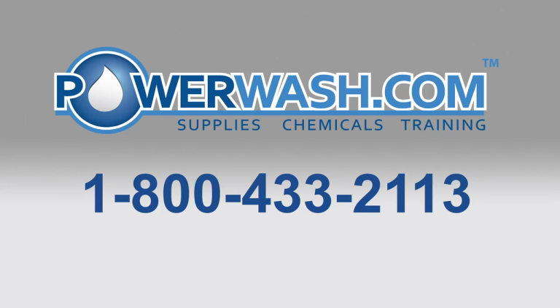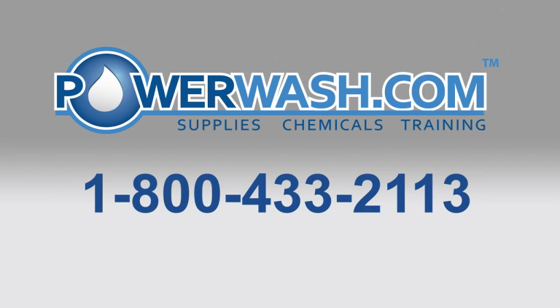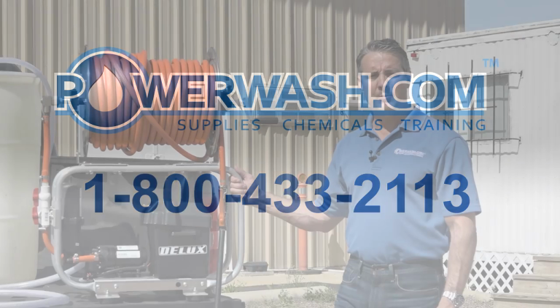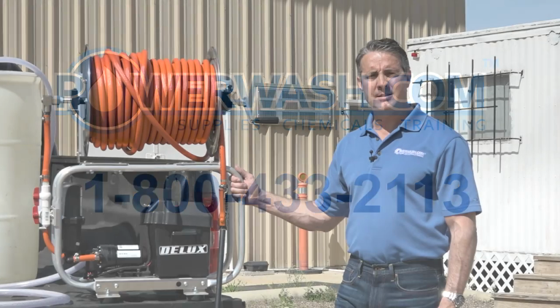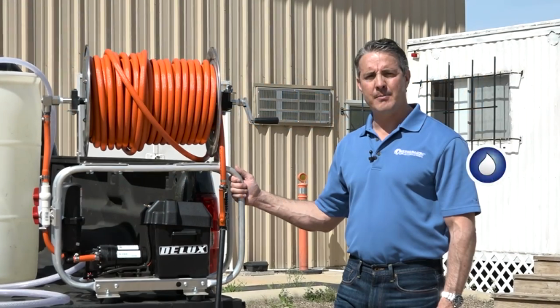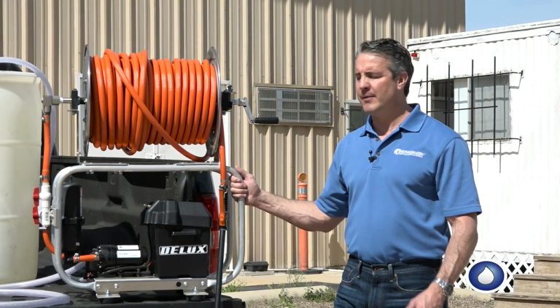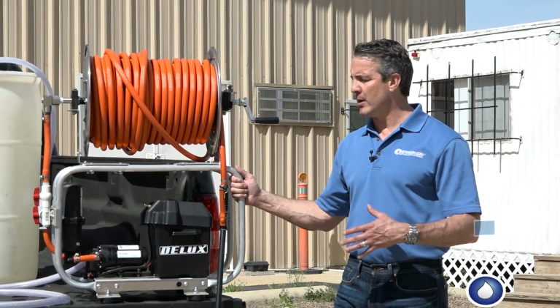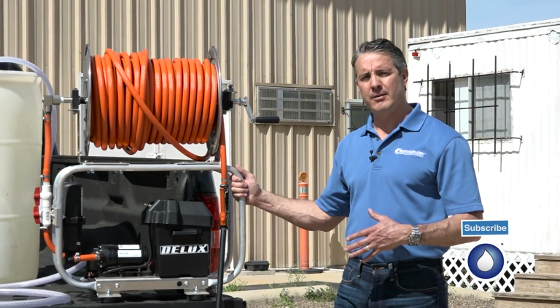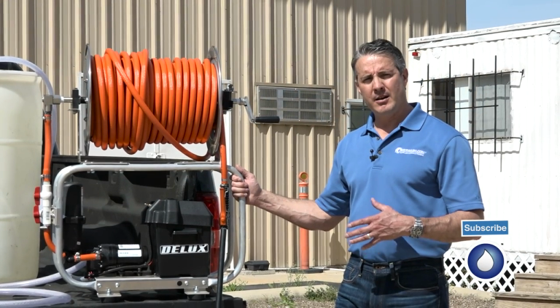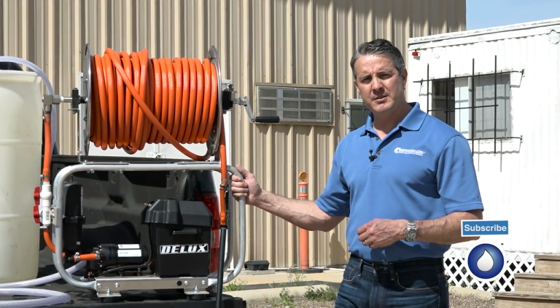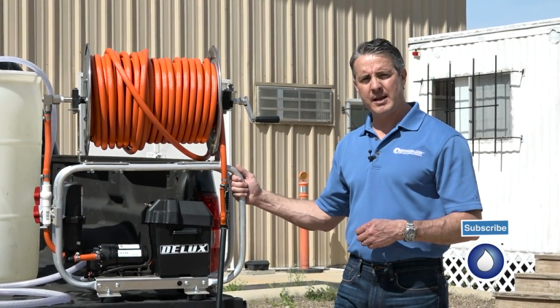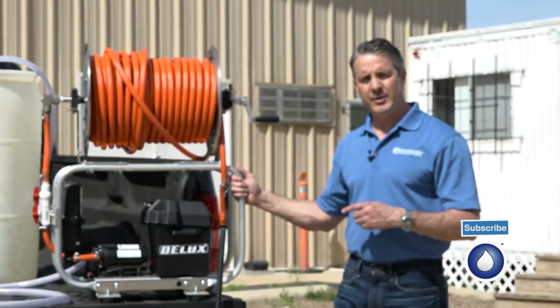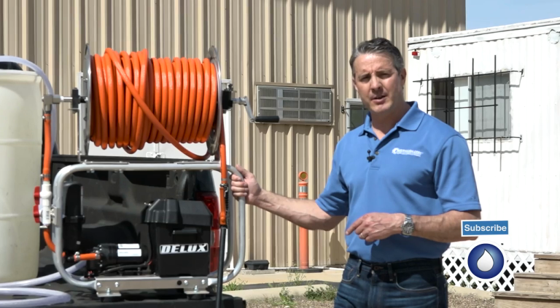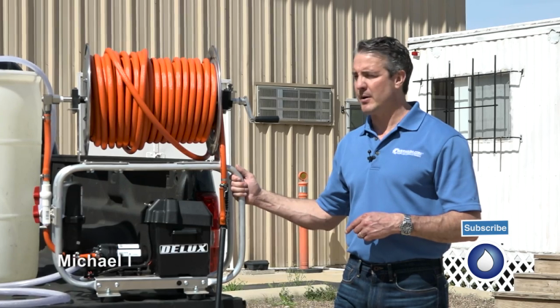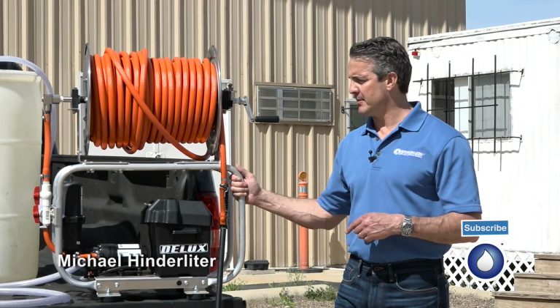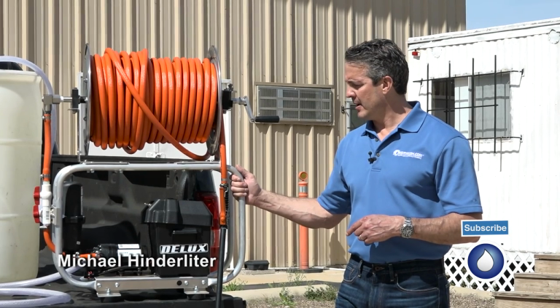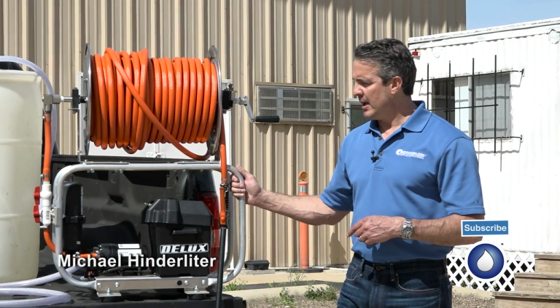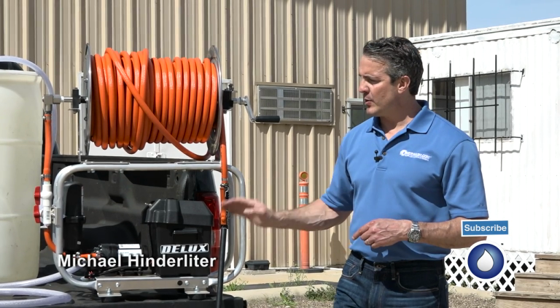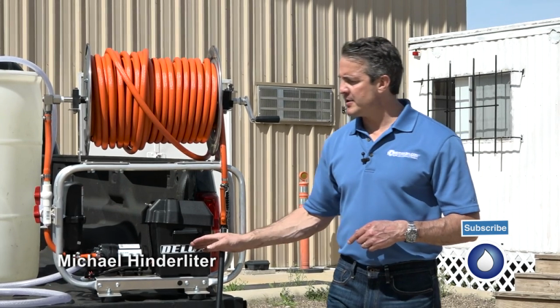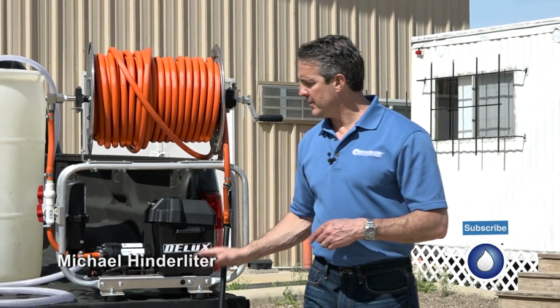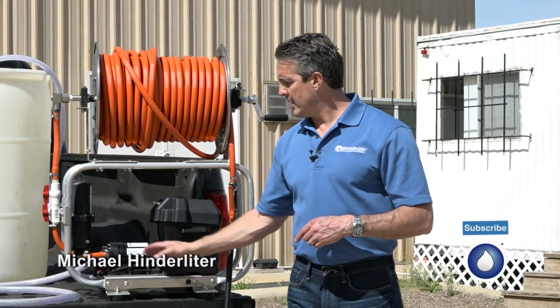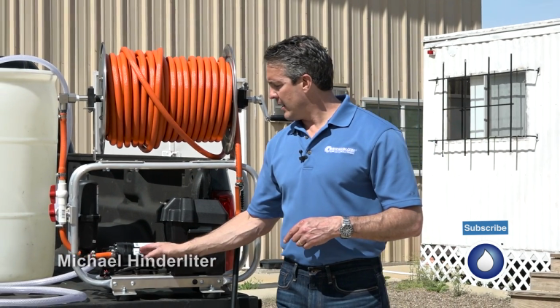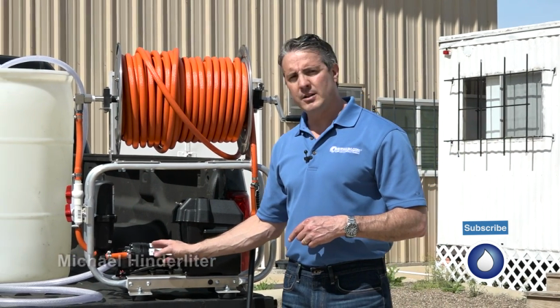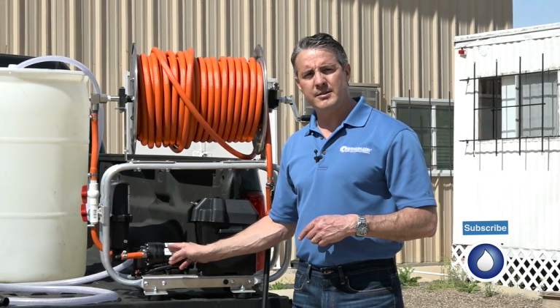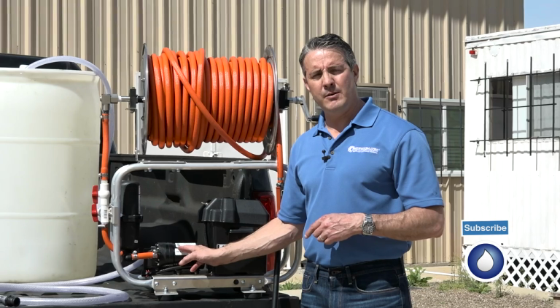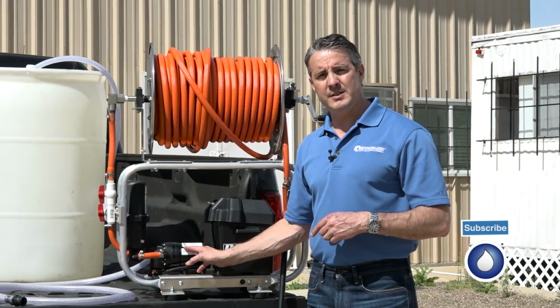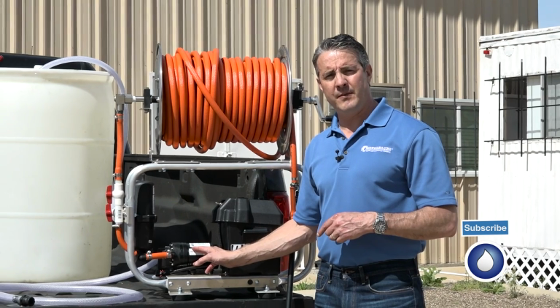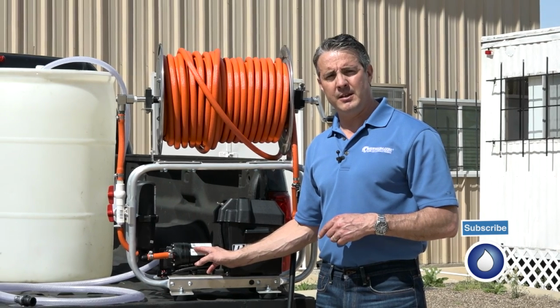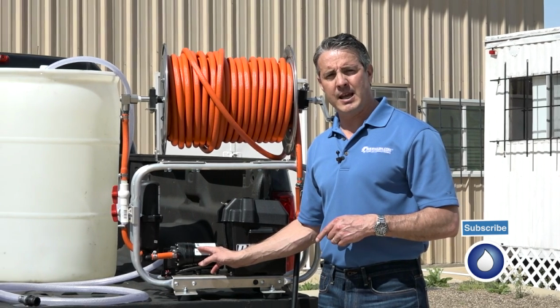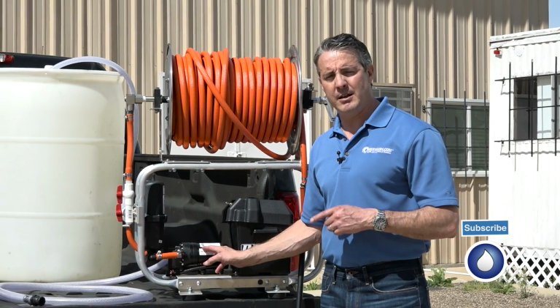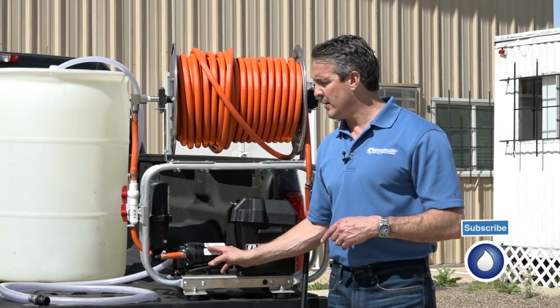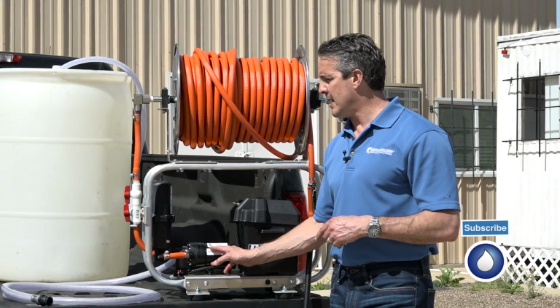Hello, I'm Mike Hinderleiter with PowerWash.com and I want to give you a quick rundown on the features and specs of the new Maverick soft wash system. It's a 12 volt system that runs our deluxe D7150, 70 gallons a minute, 100 PSI.